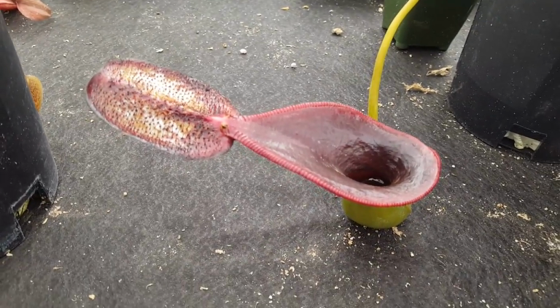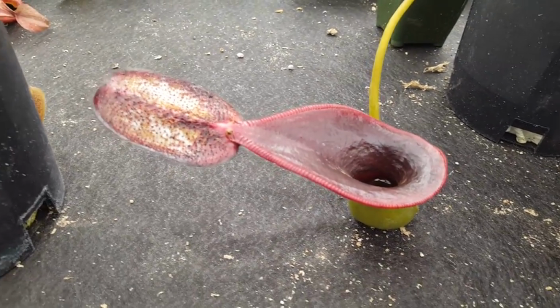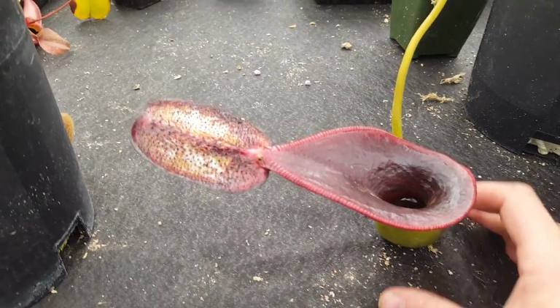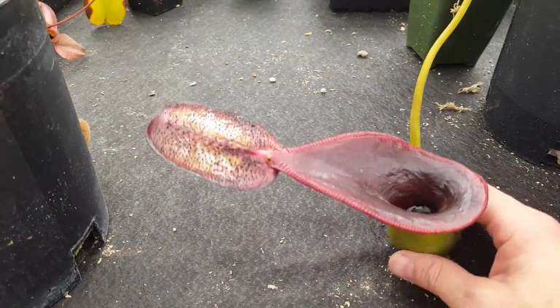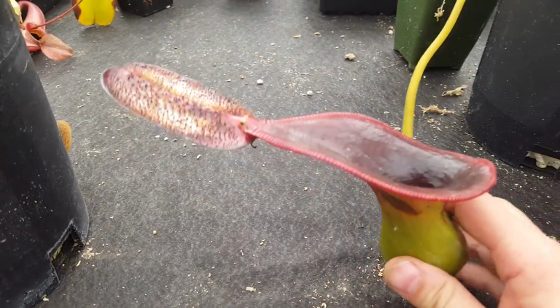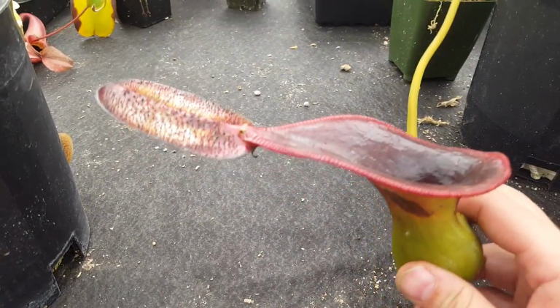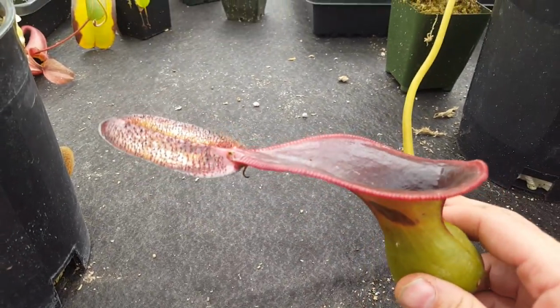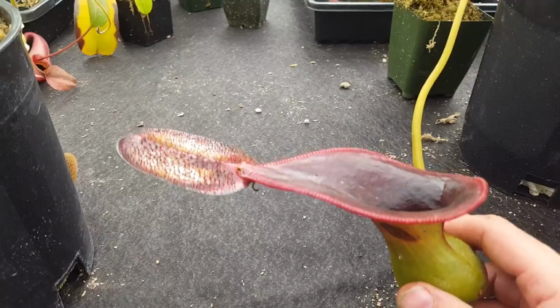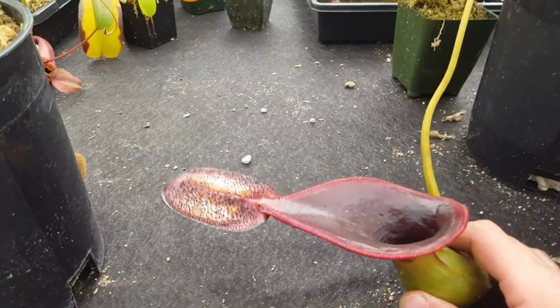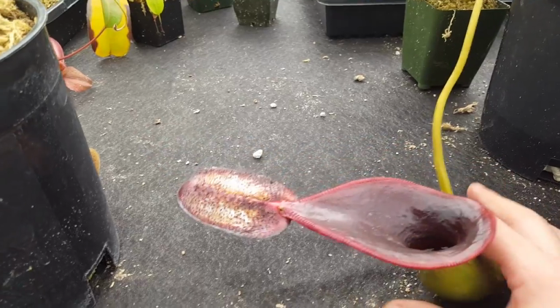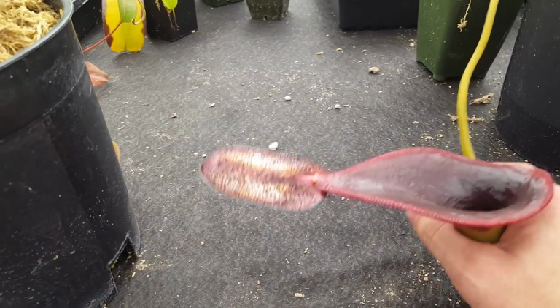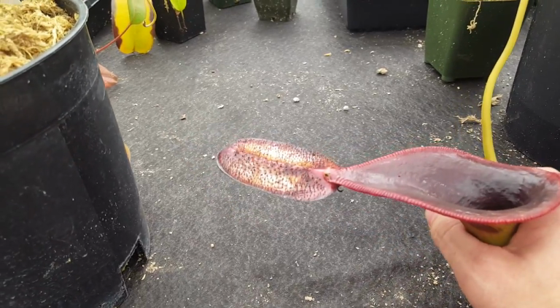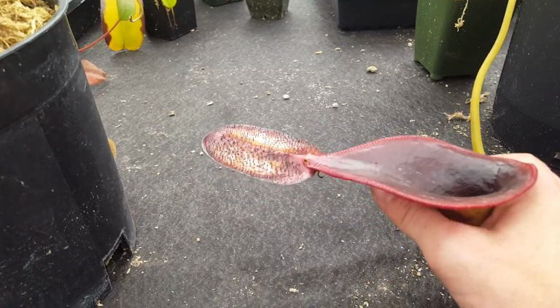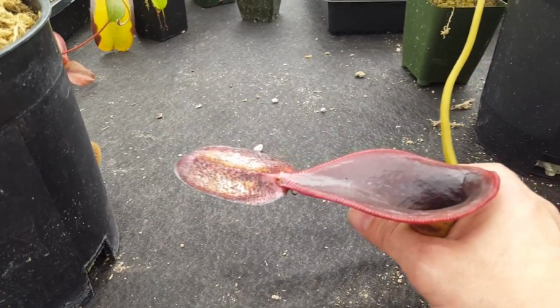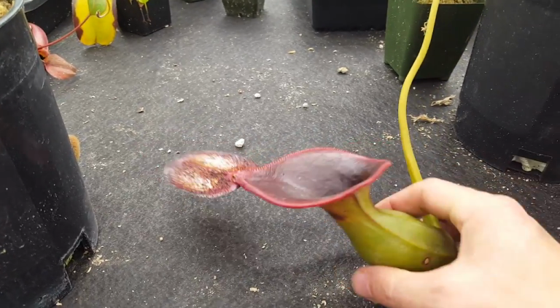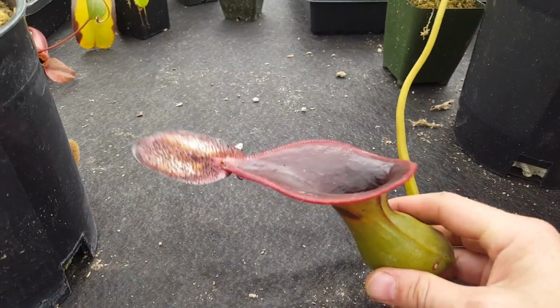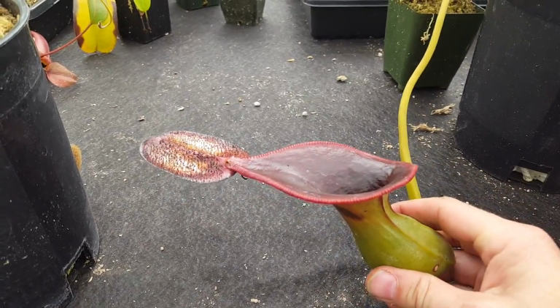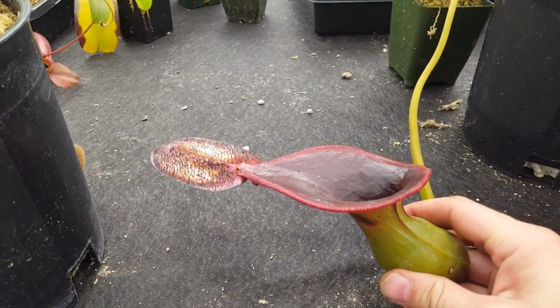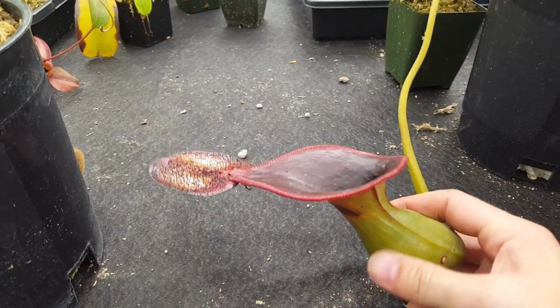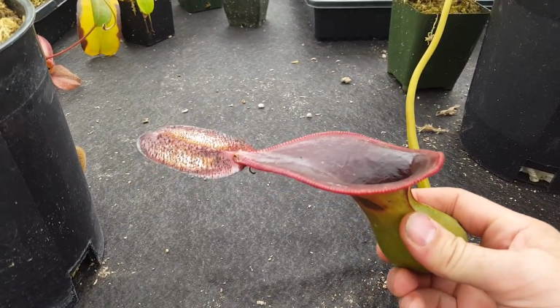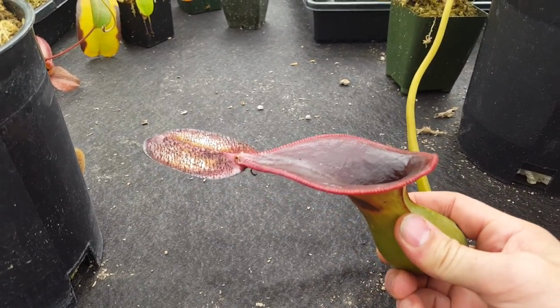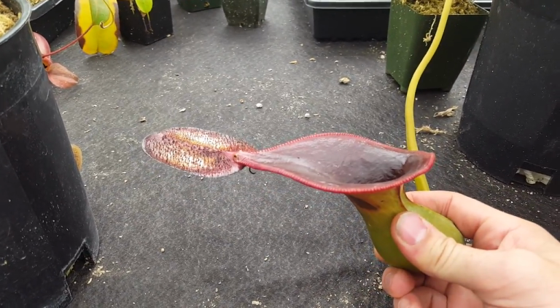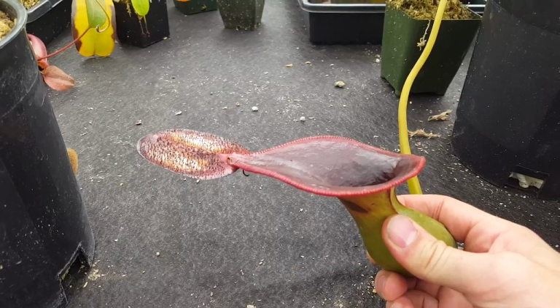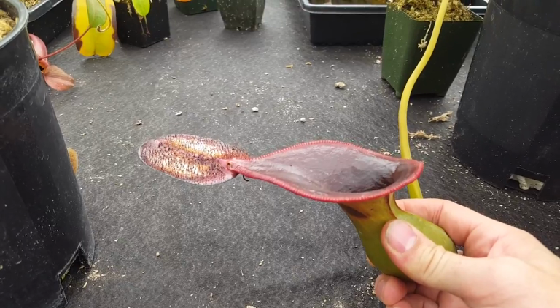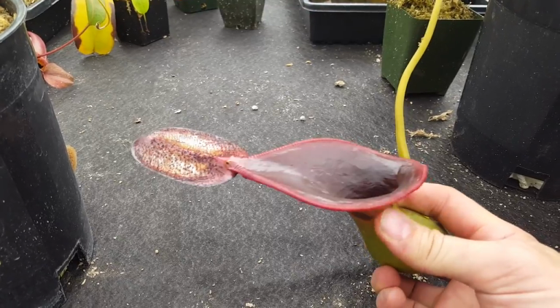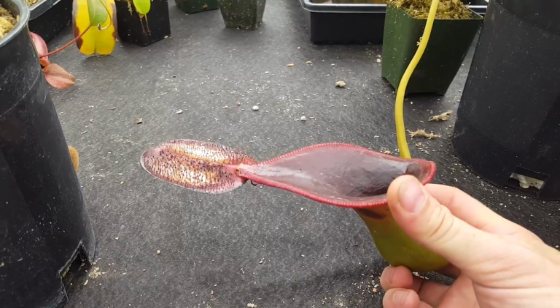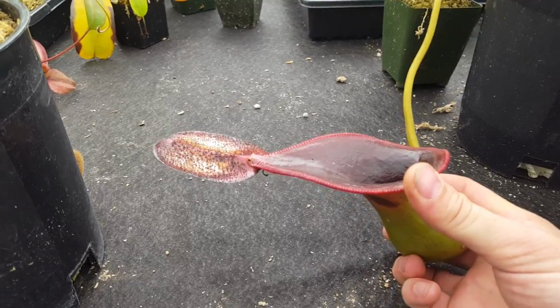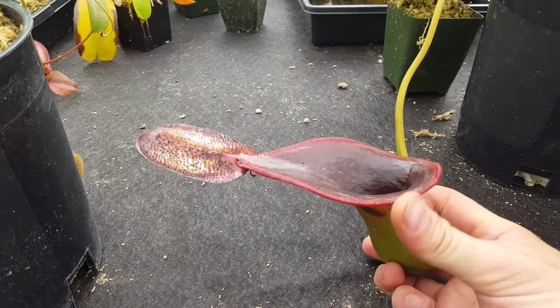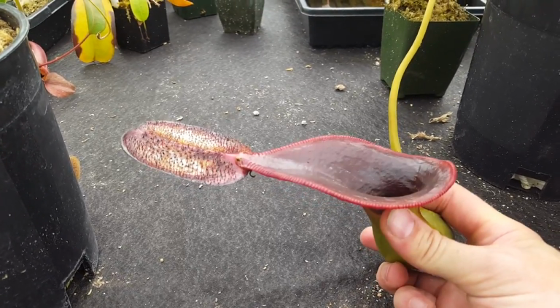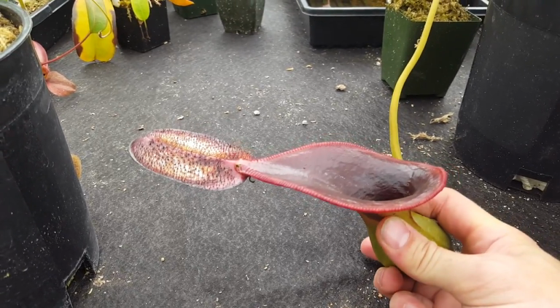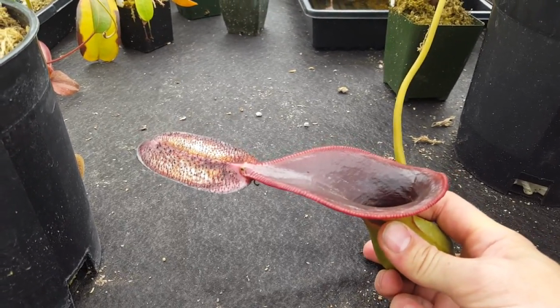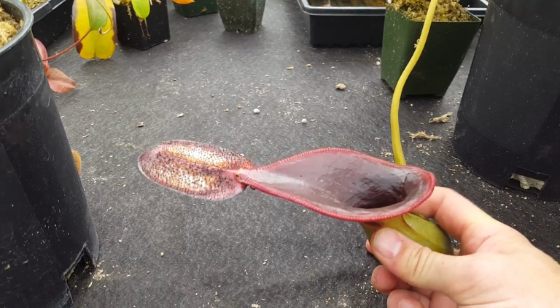It was kind of mysterious for a while what these were for until just recently it was observed that little tree shrews perch right here and lick the exudate off the underside of the lid. Their butt lines right over this hole and they poop inside of it — and that's how these plants eat. The little shrews are very territorial of their plants because the plants feed them. Also unlike the Hamata, this is rock hard. I'm squeezing it really hard right now and it's like wood. Pretty amazing.